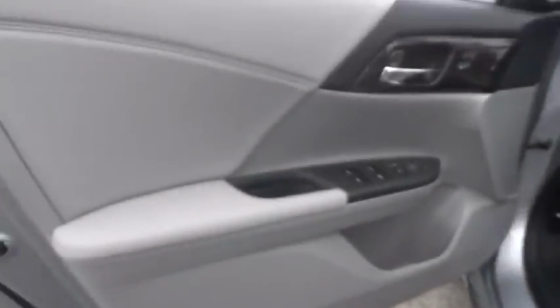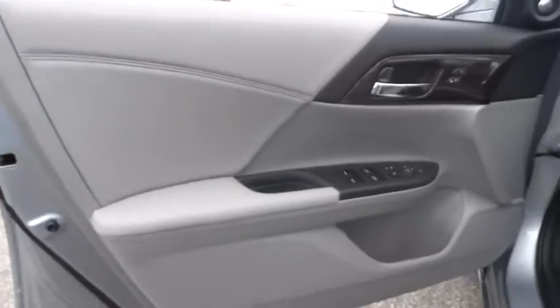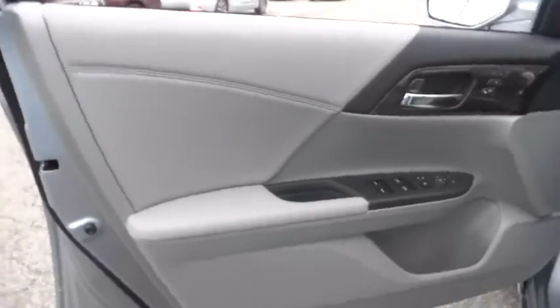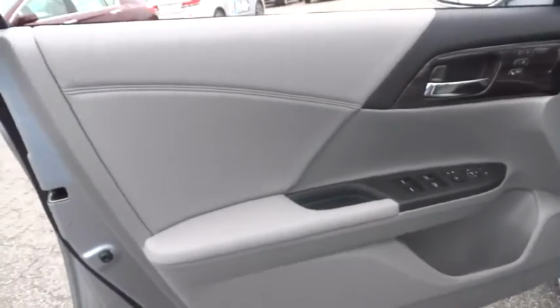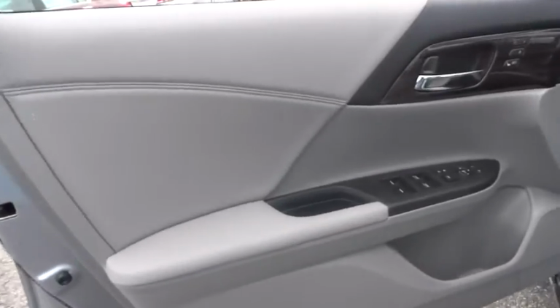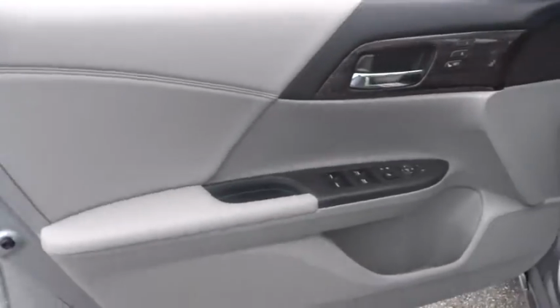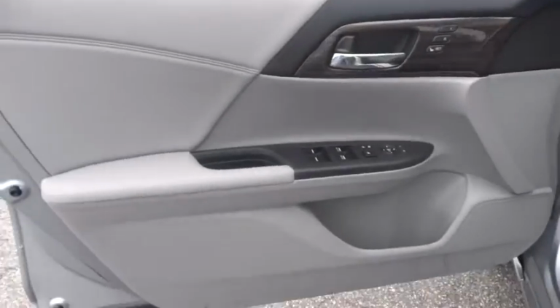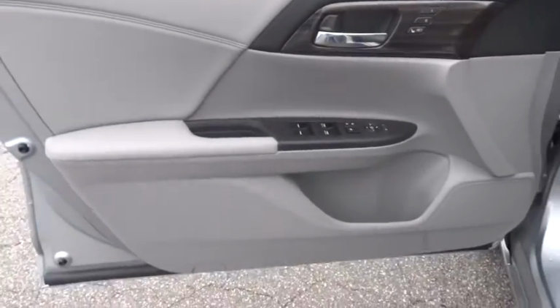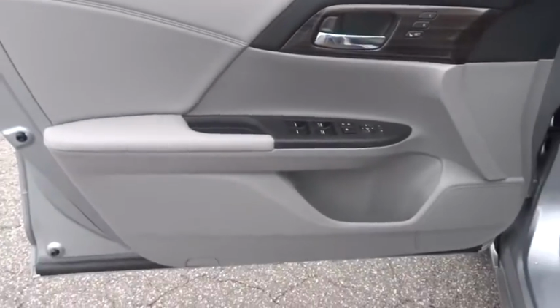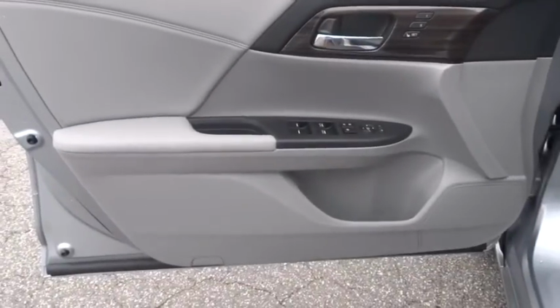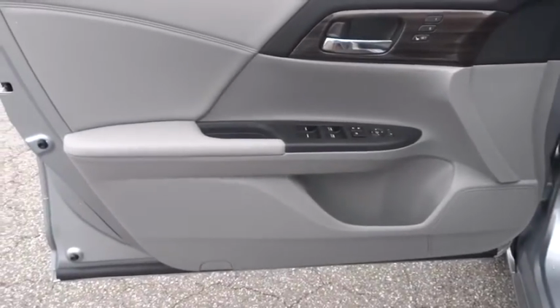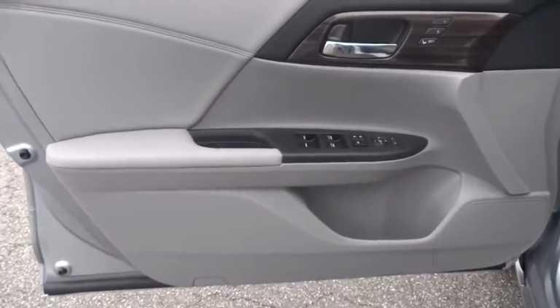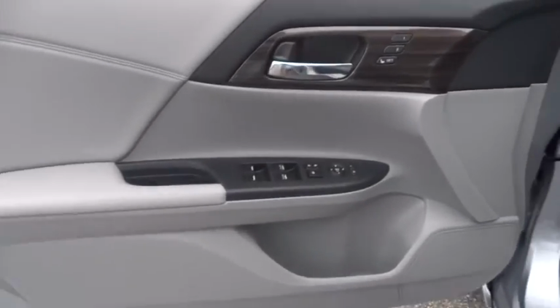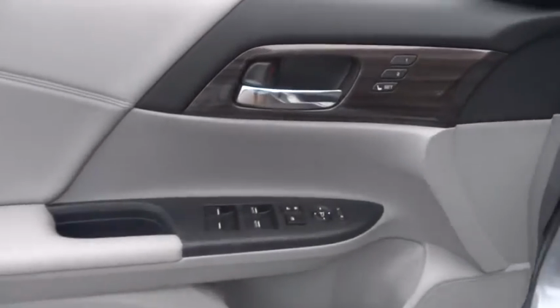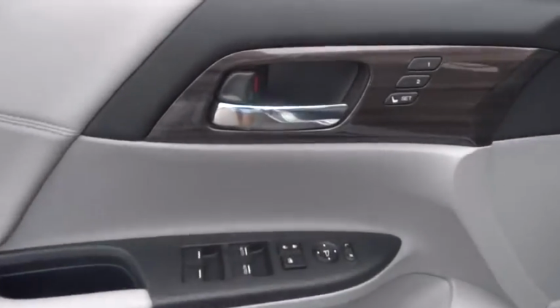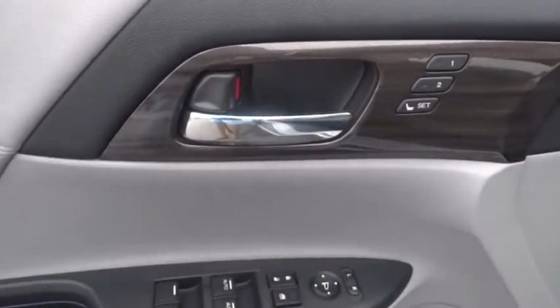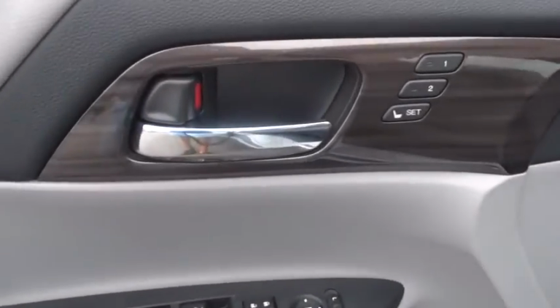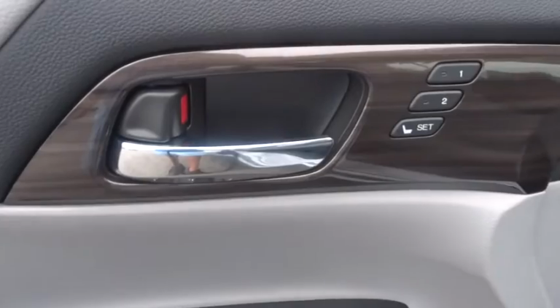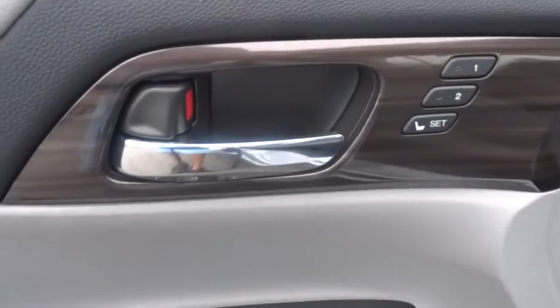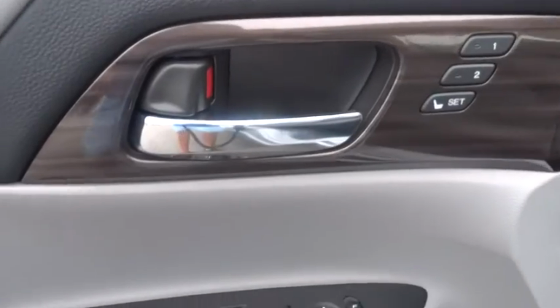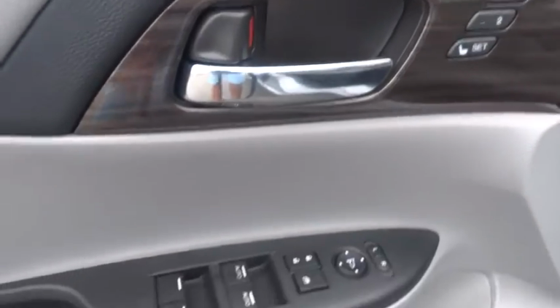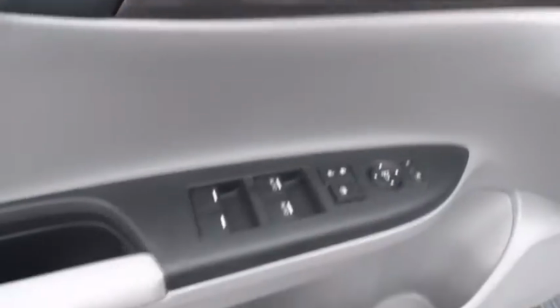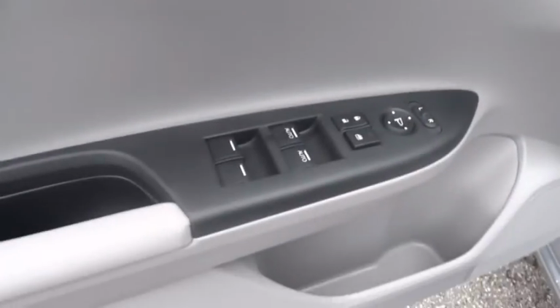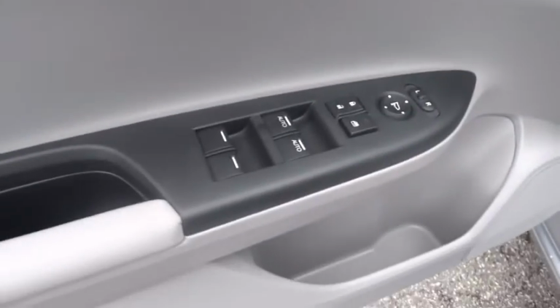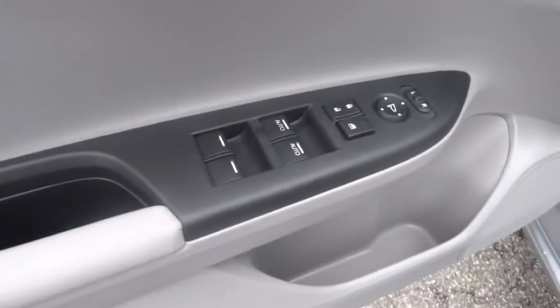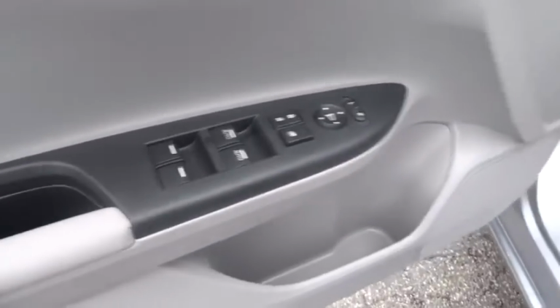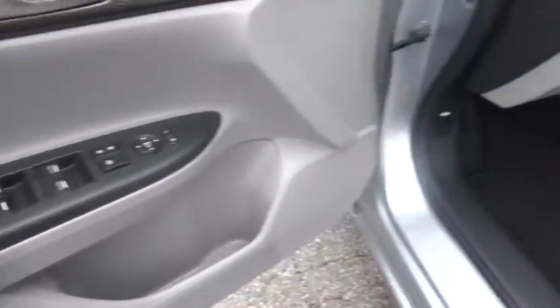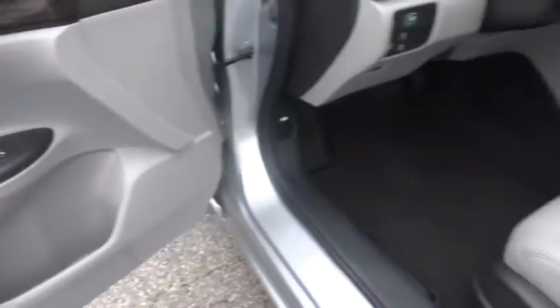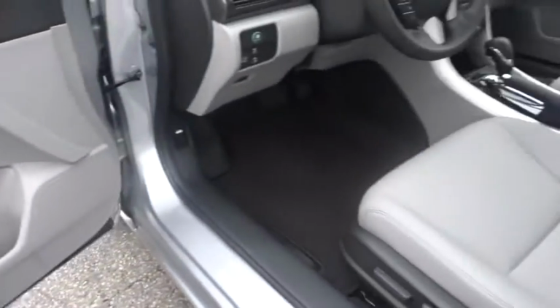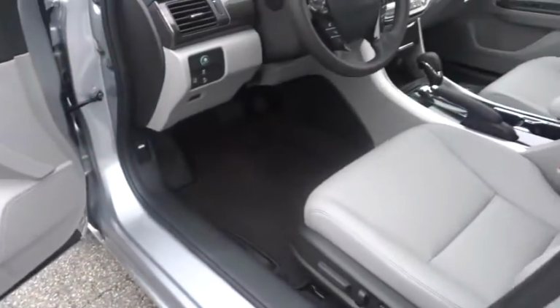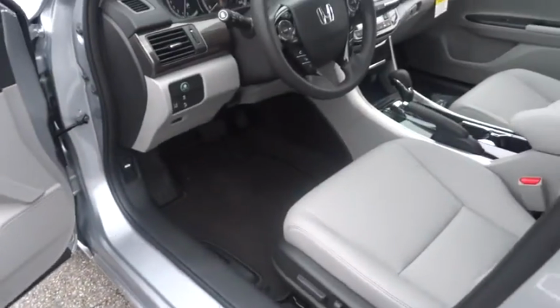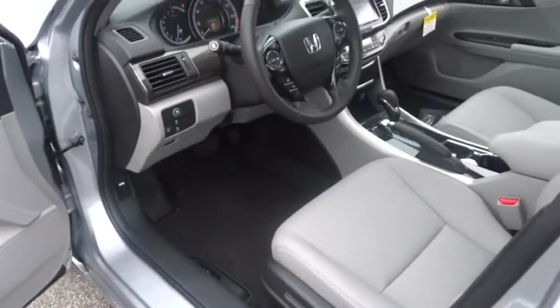FWD, auto-off headlights, AM-FM stereo radio. This beauty is sure to make you the talk of the neighborhood, so call or drop in for a test drive today.